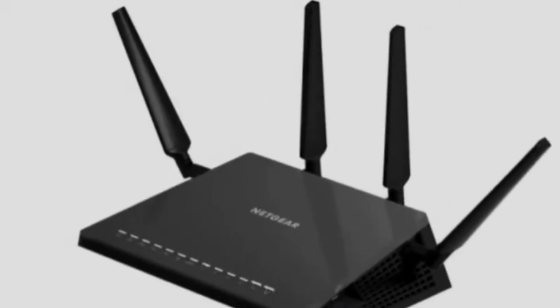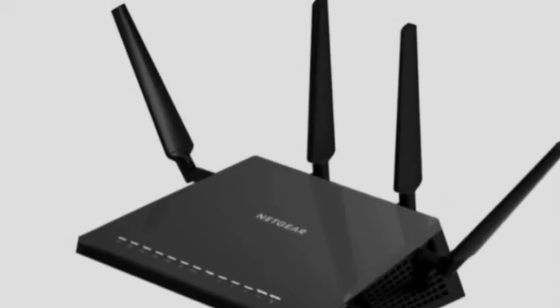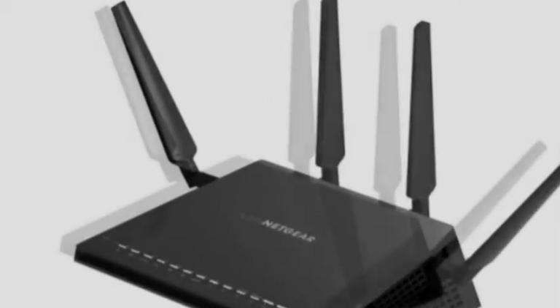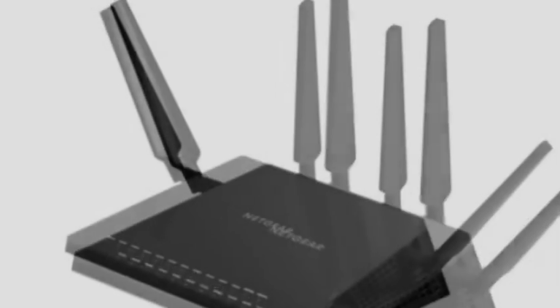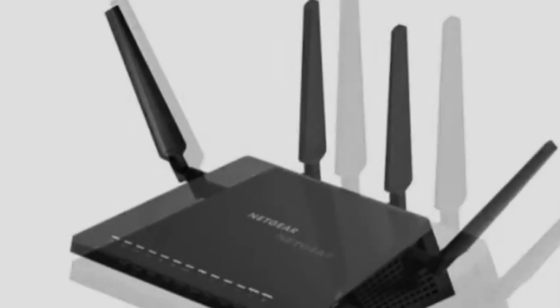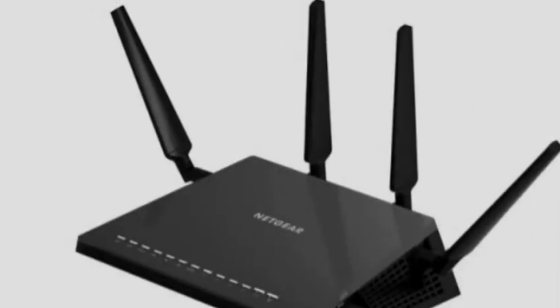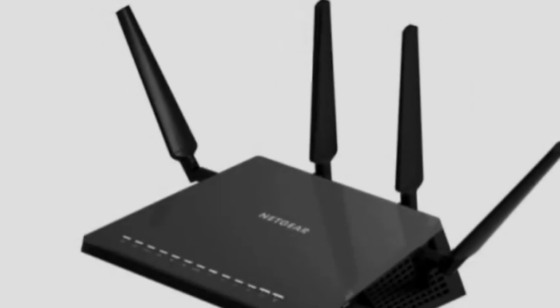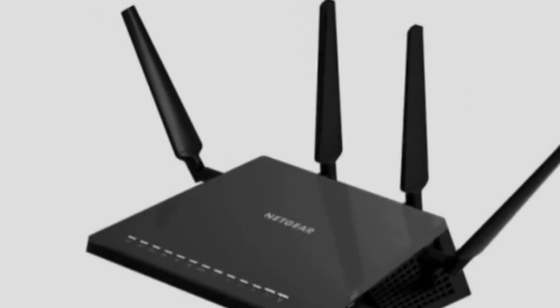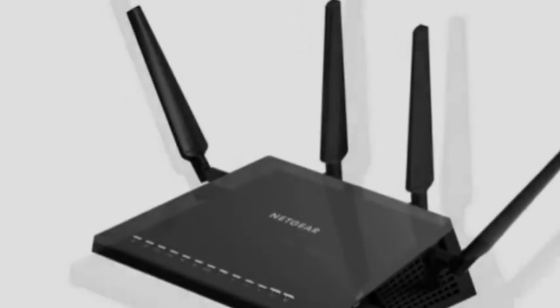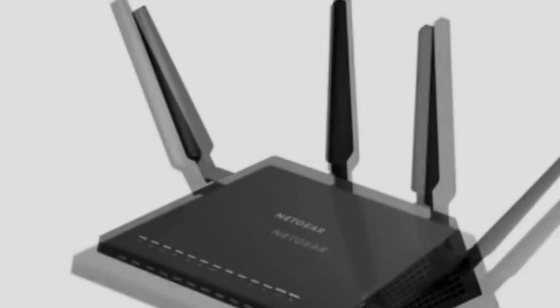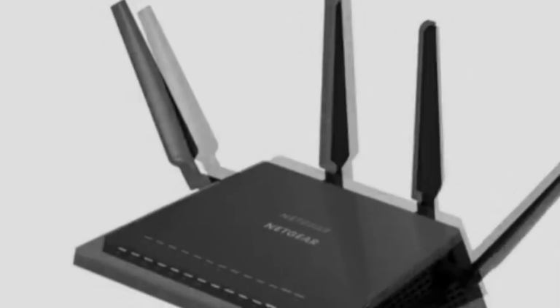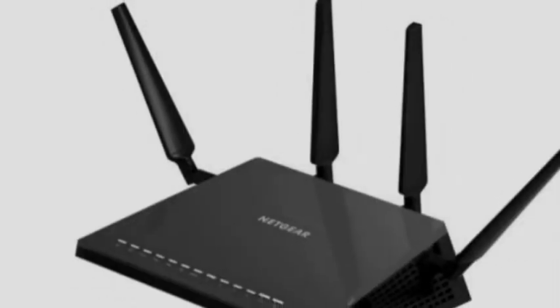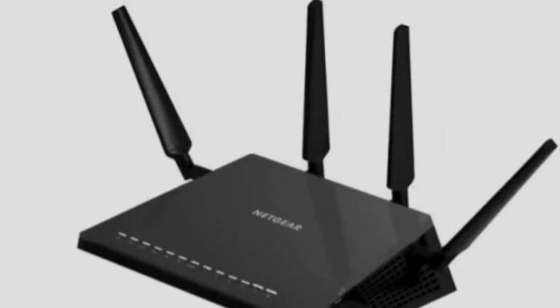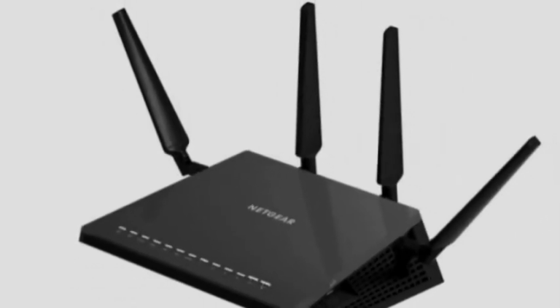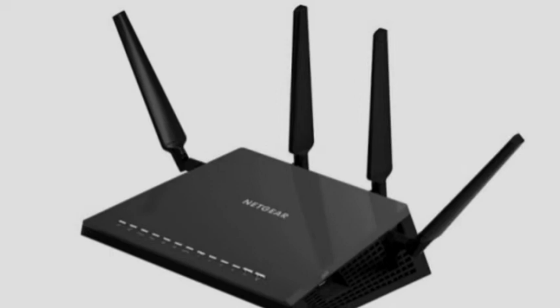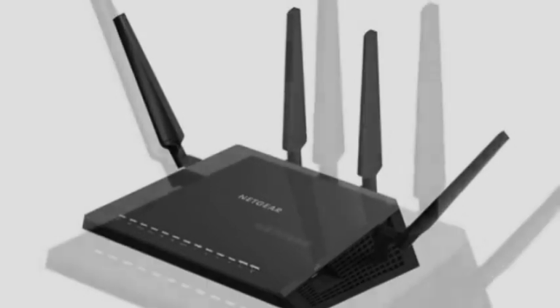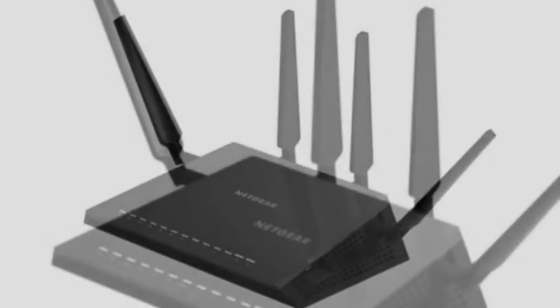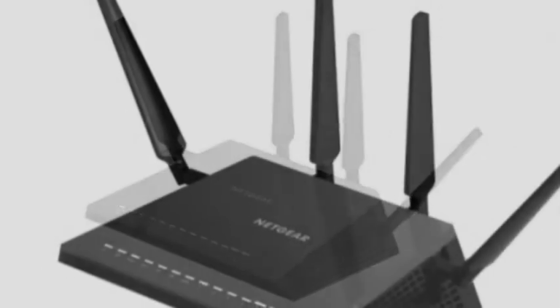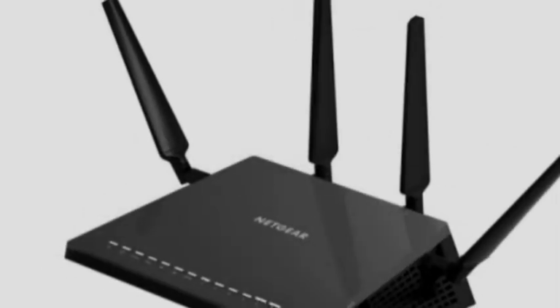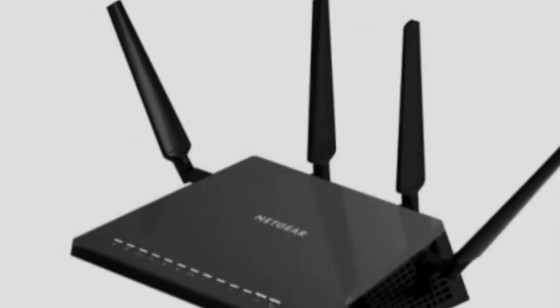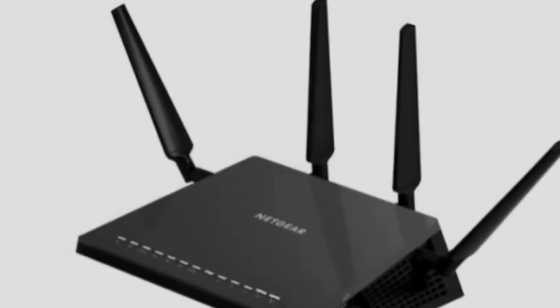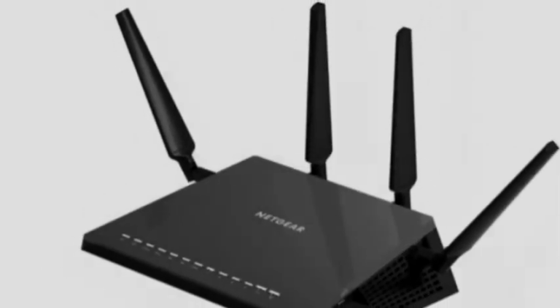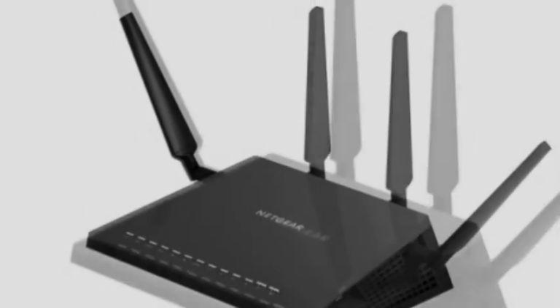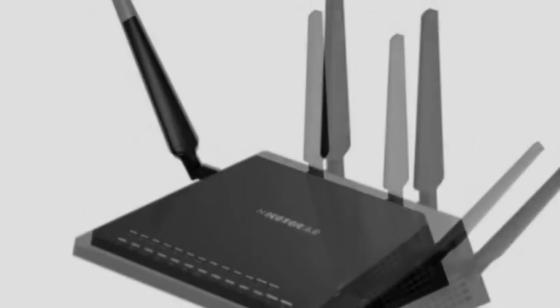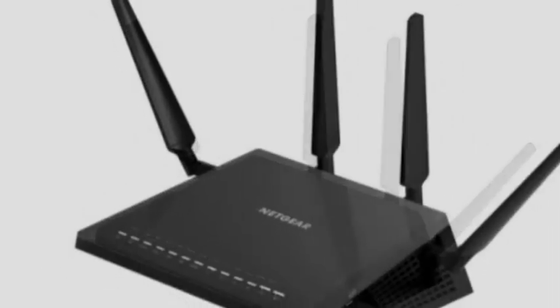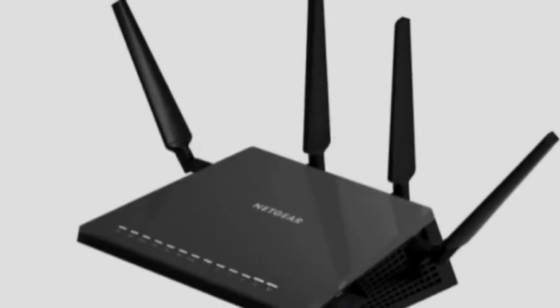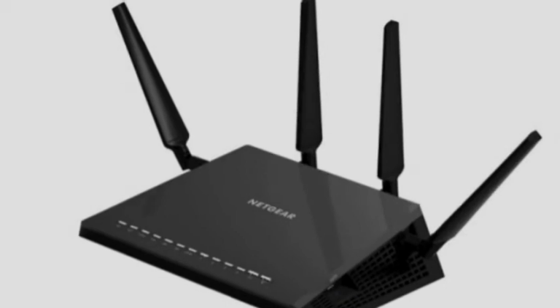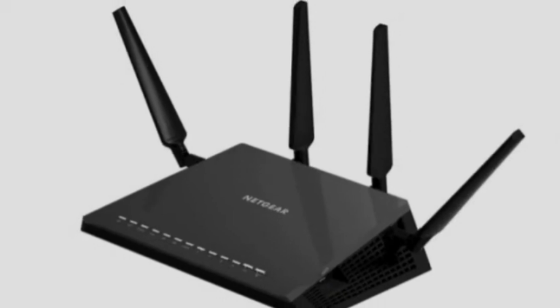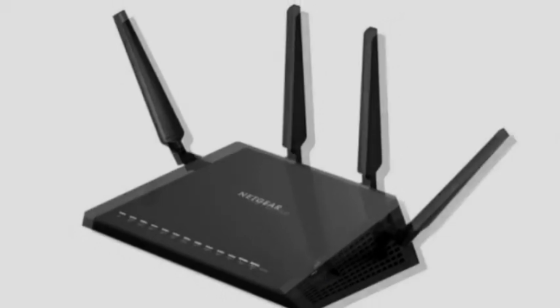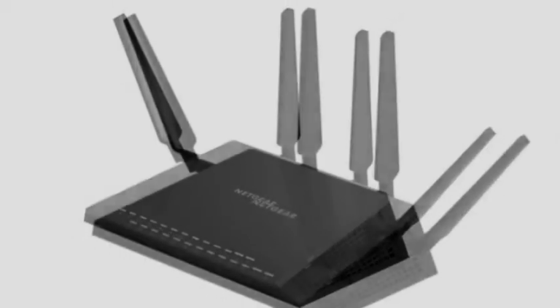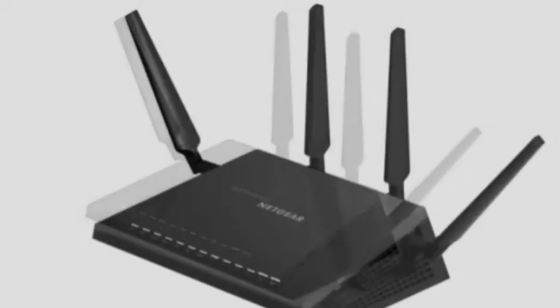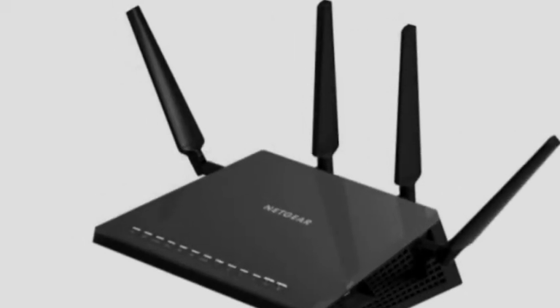The Nighthawk X4 is actually the second Wave 2 router to hit the market, the first being the Asus RT-AC87. It seems benchmarks are currently favouring the Asus, although we've yet to run our own tests.